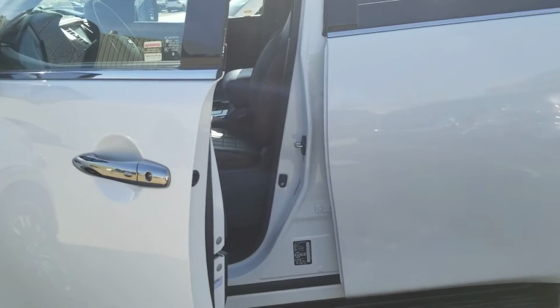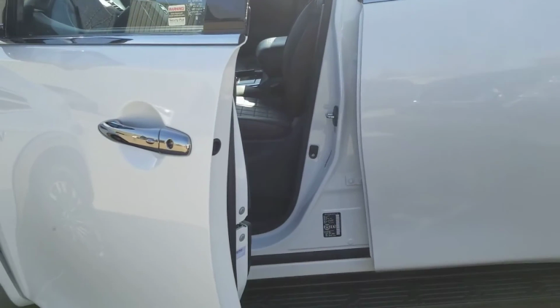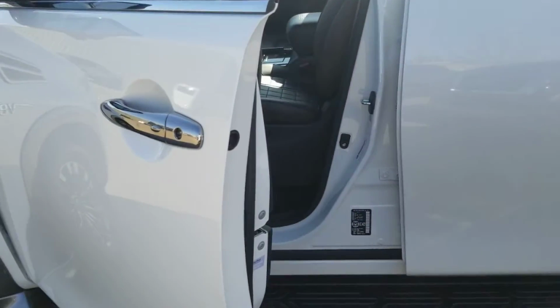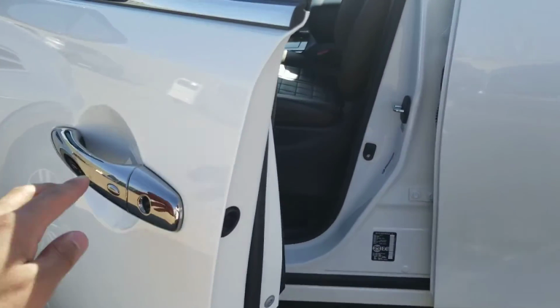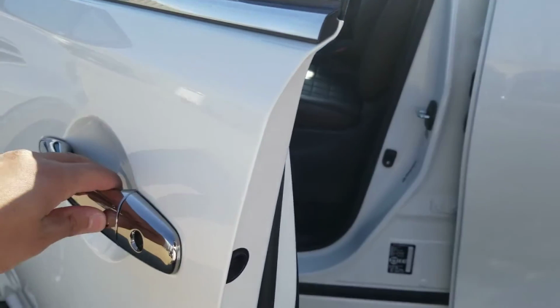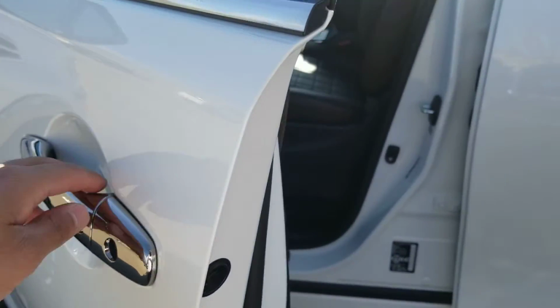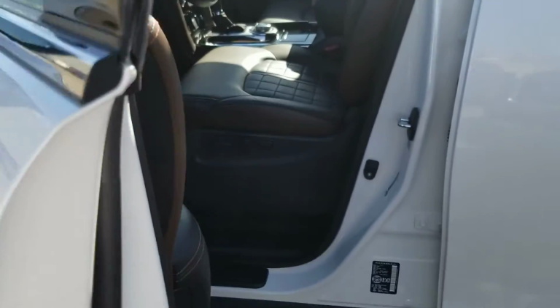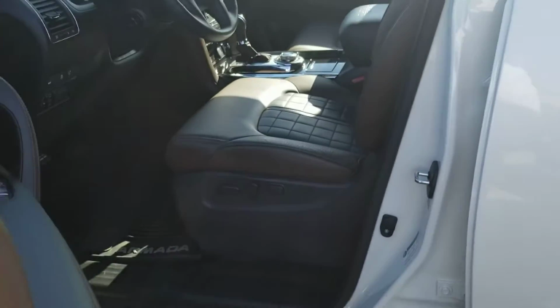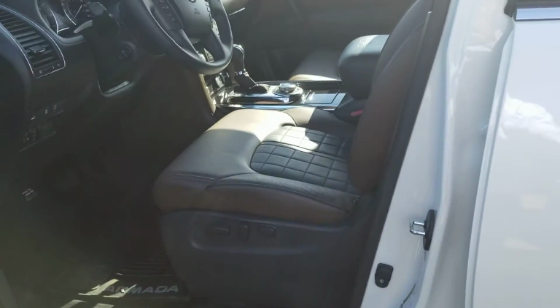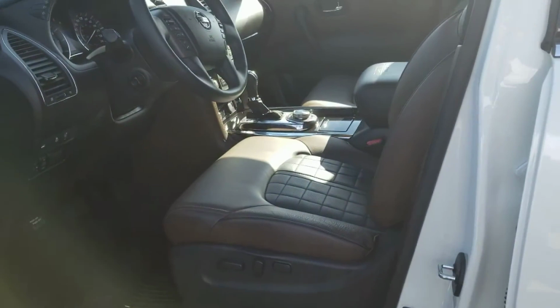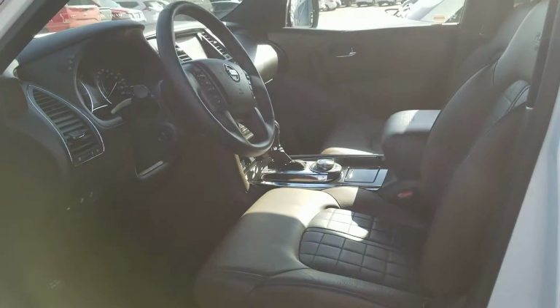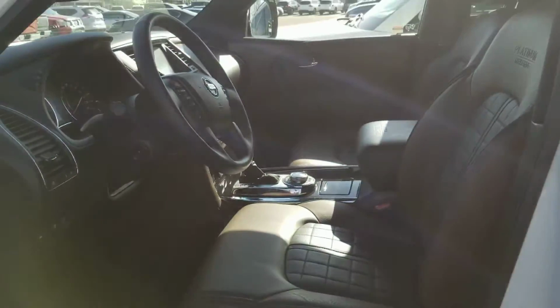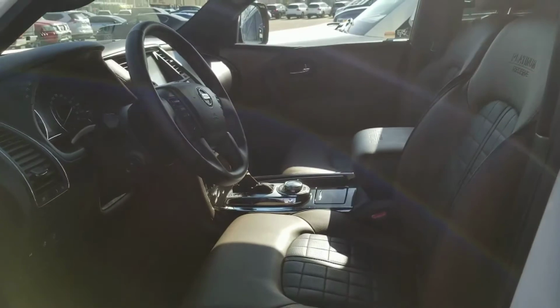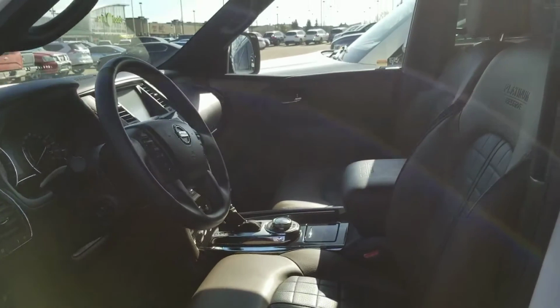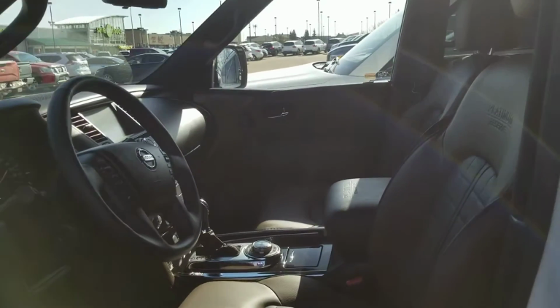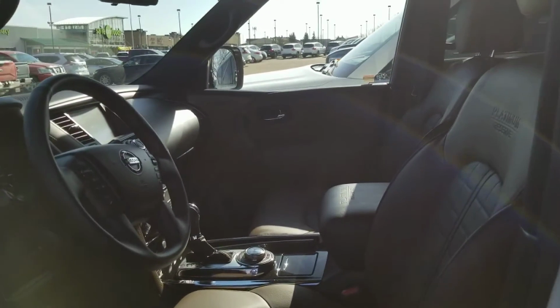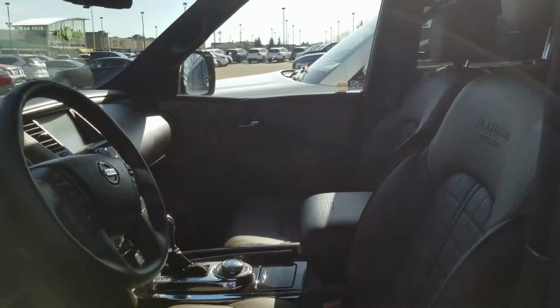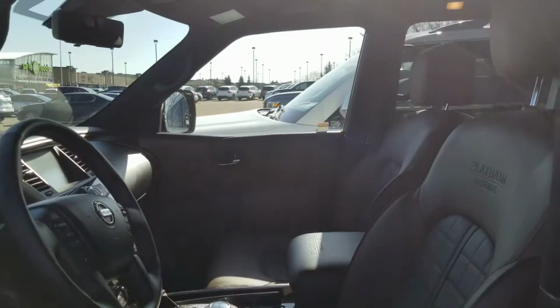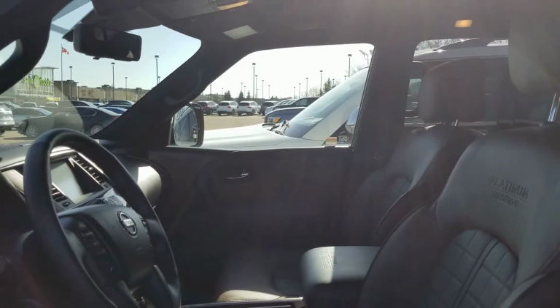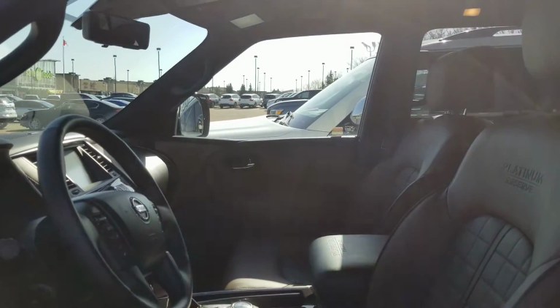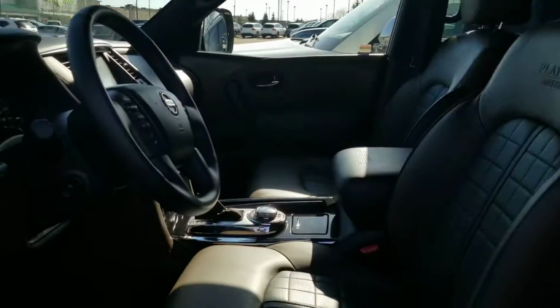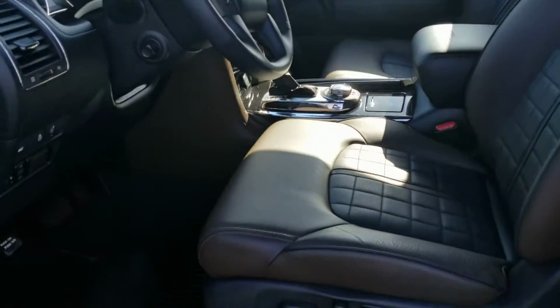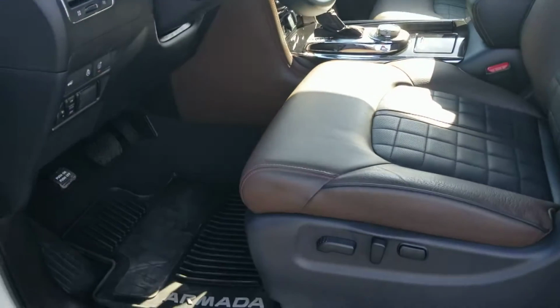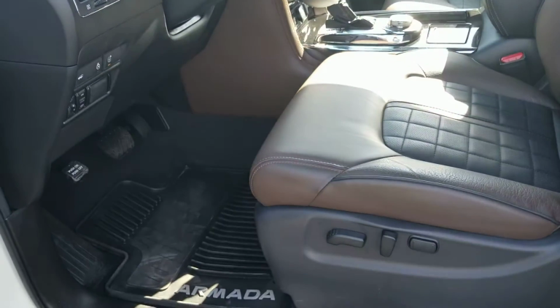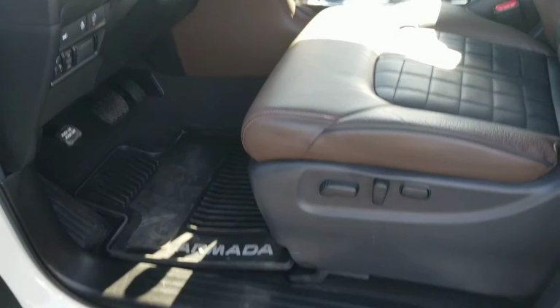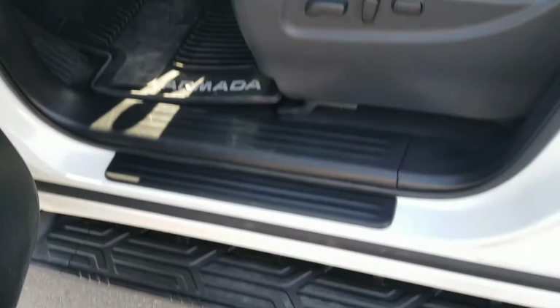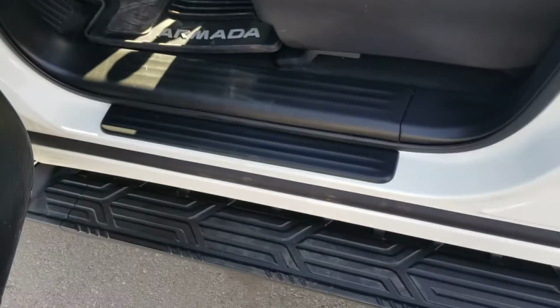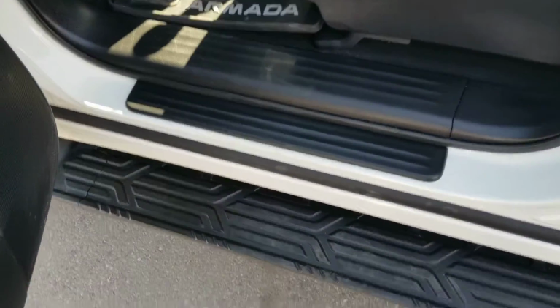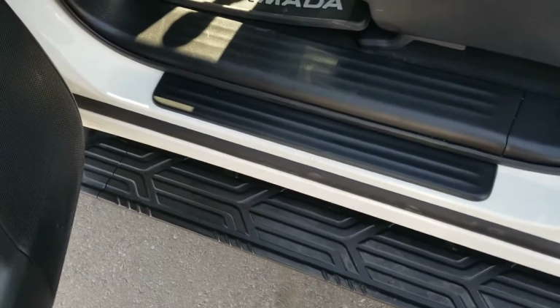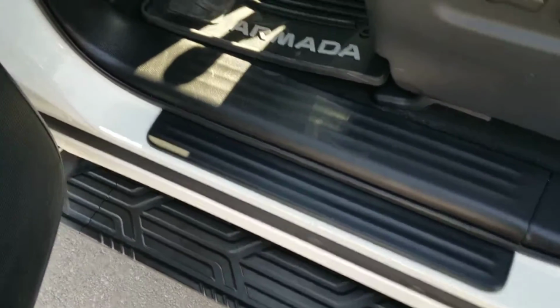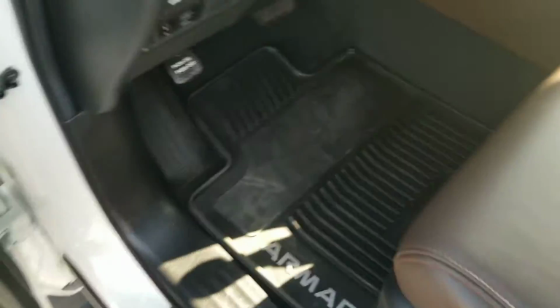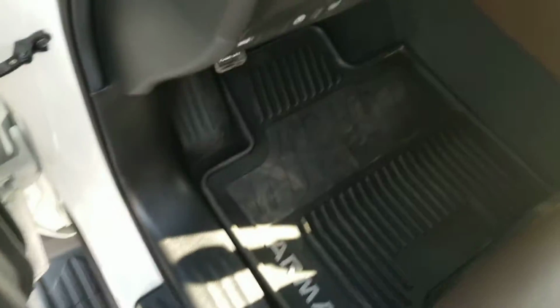Going to the front, you have that keyless entry right there with push button ignition. Remote starter is included in both key fobs you would receive with the vehicle. Plenty of headroom as well as legroom, and you have those very useful side steps.